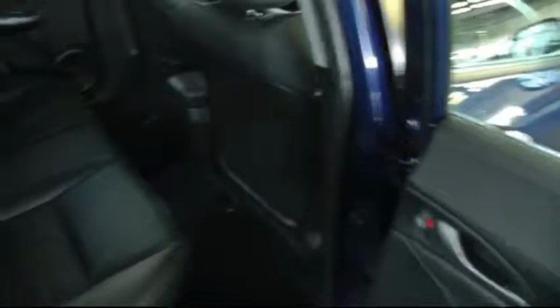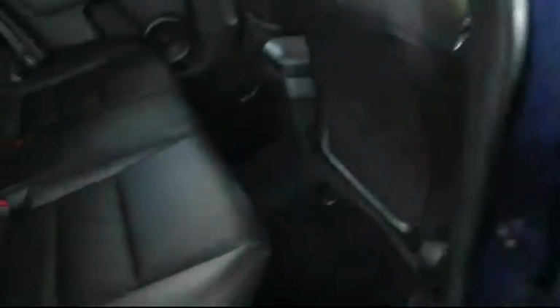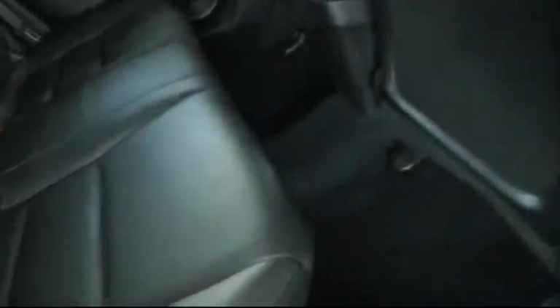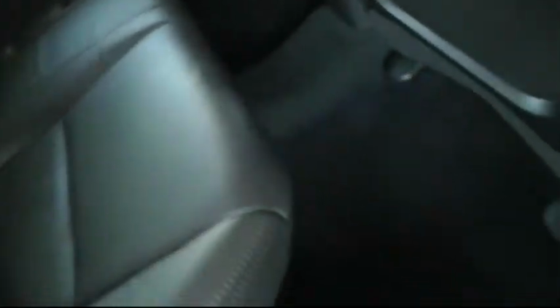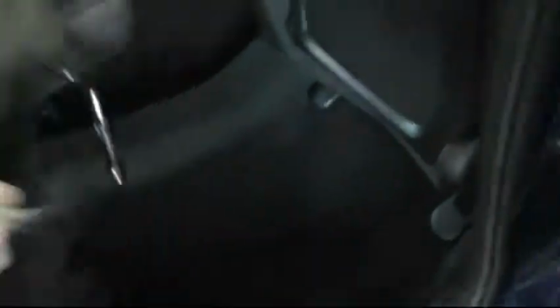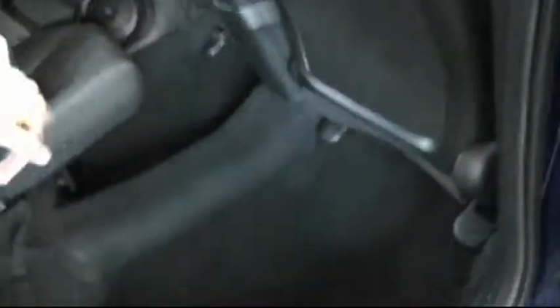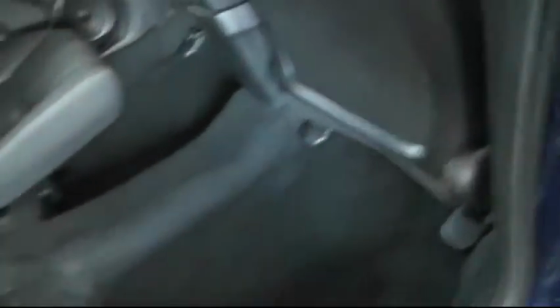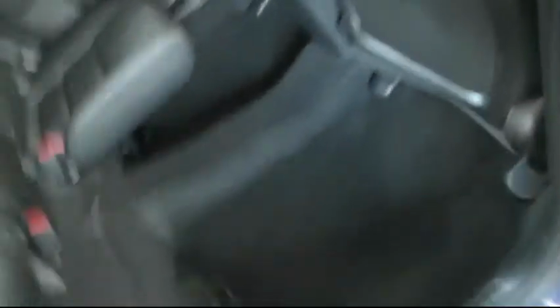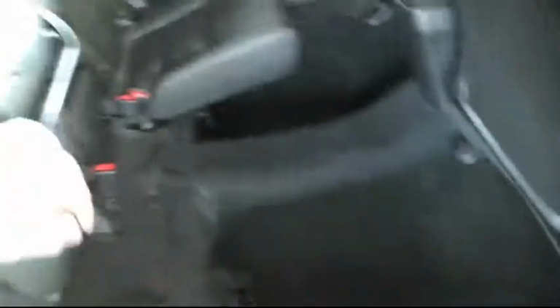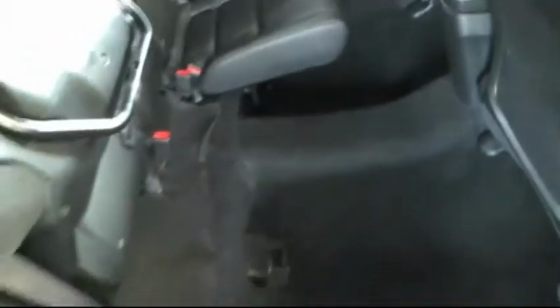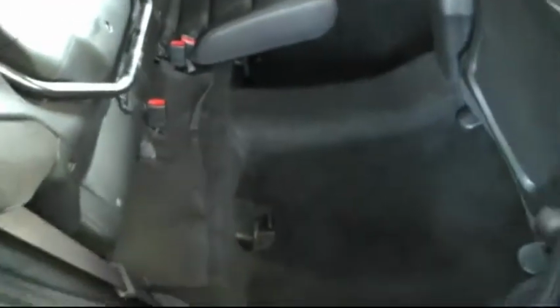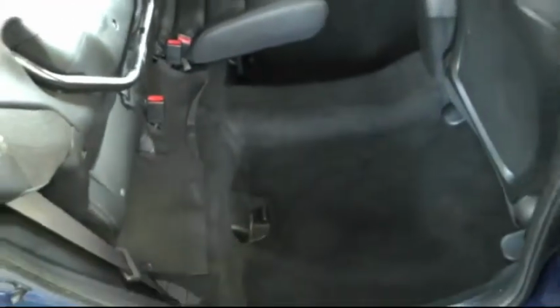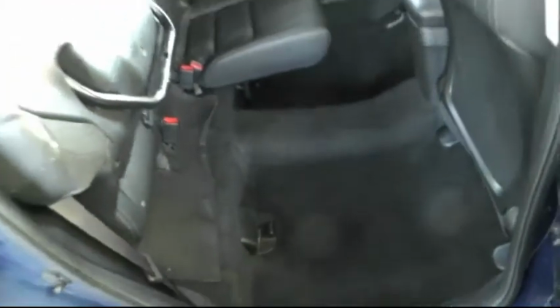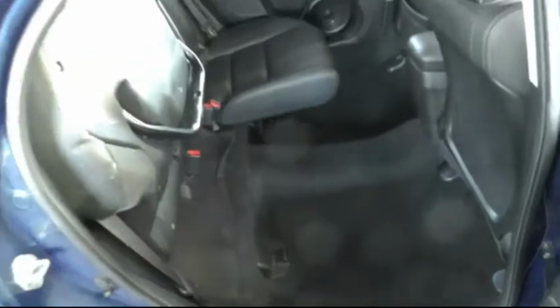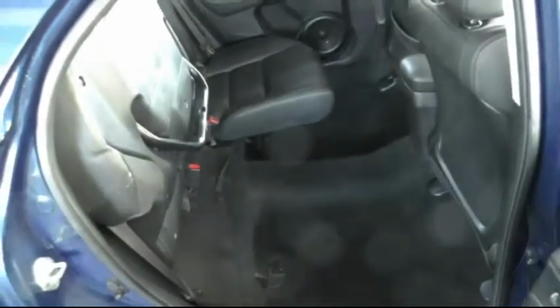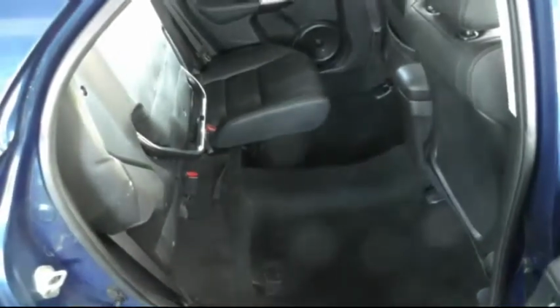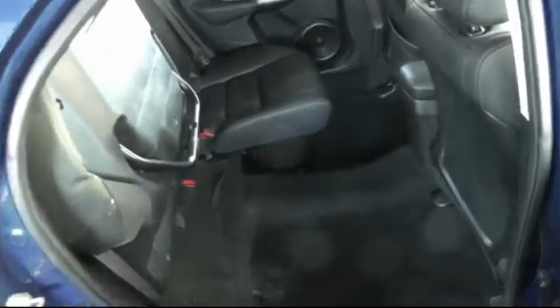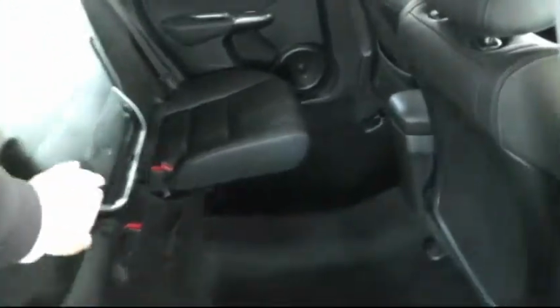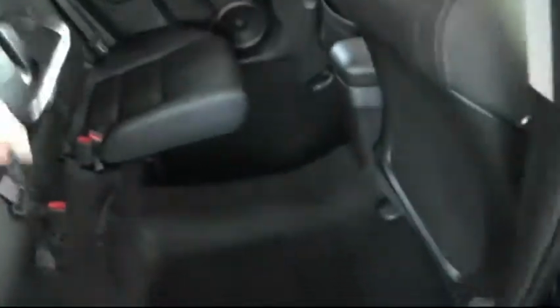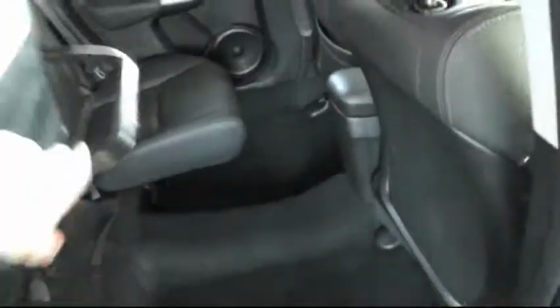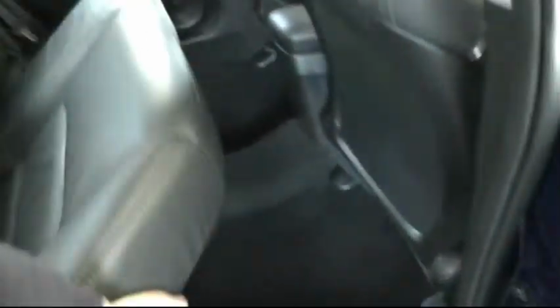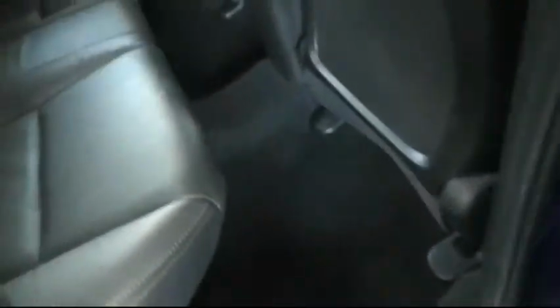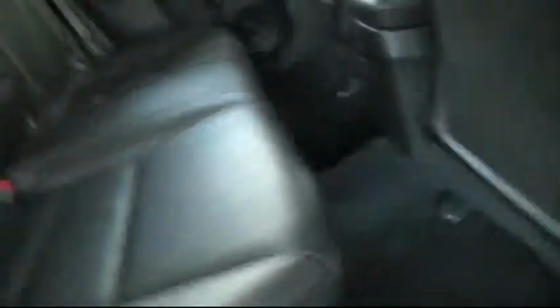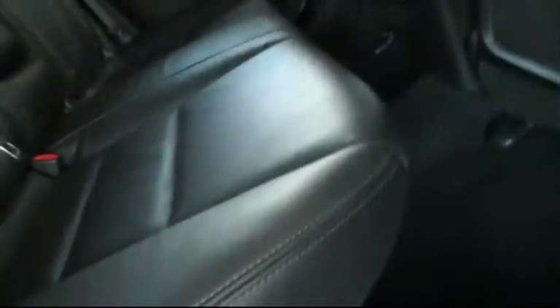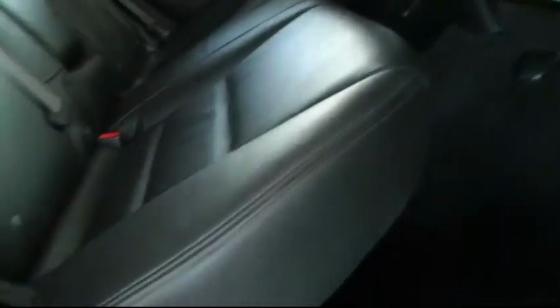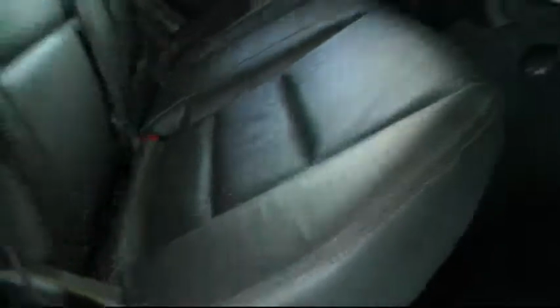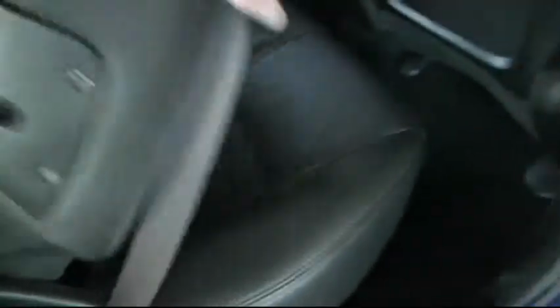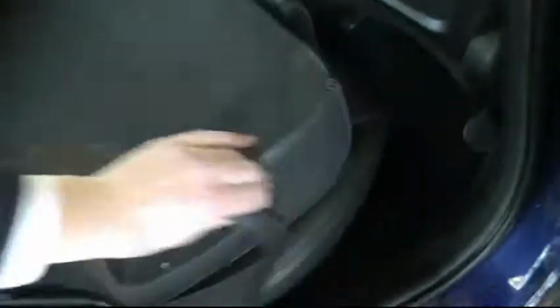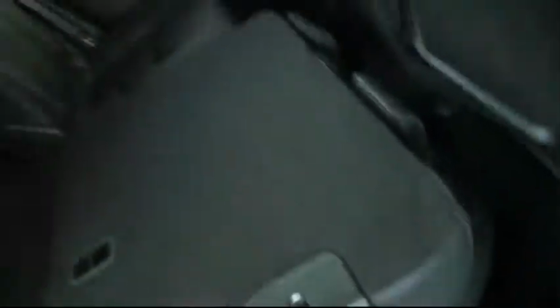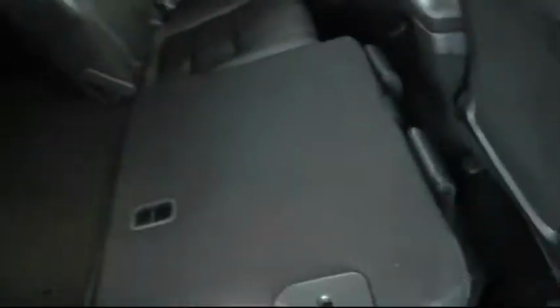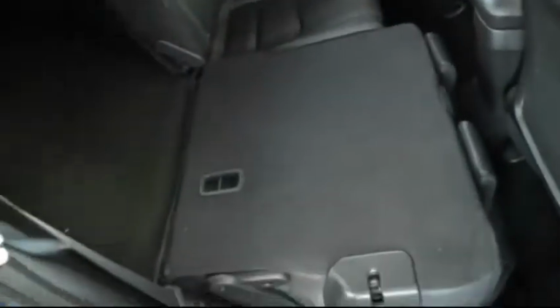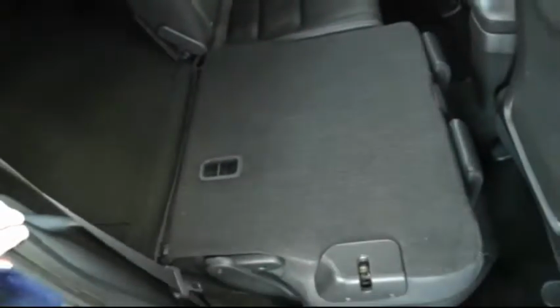Back in the rear, I'll demonstrate the magic folding seats which very simply fold upwards, allowing you a large amount of loading space. The rear seats can also easily fold completely flat.